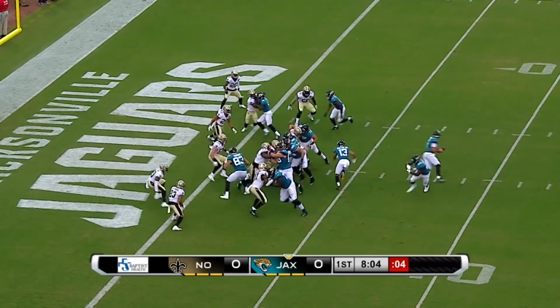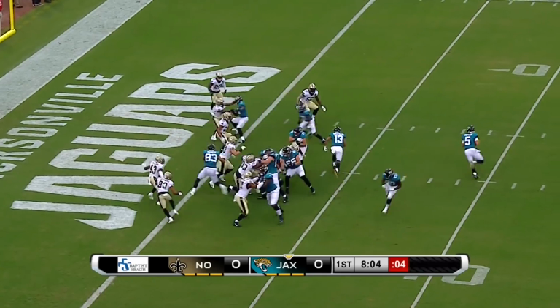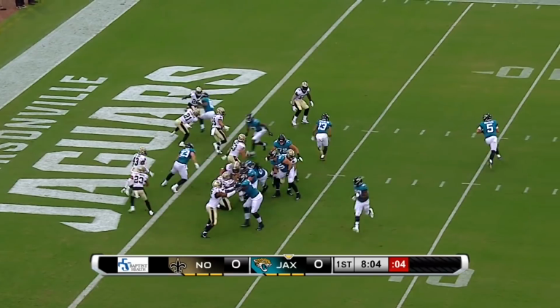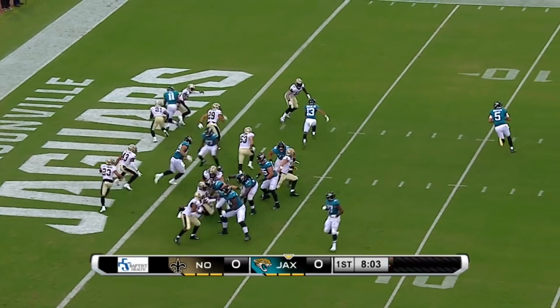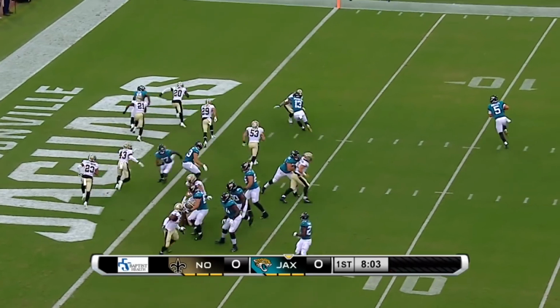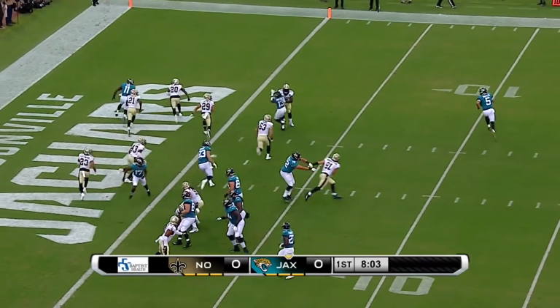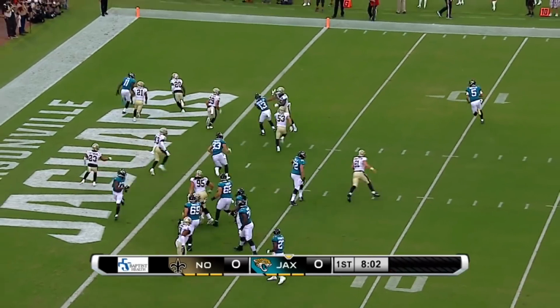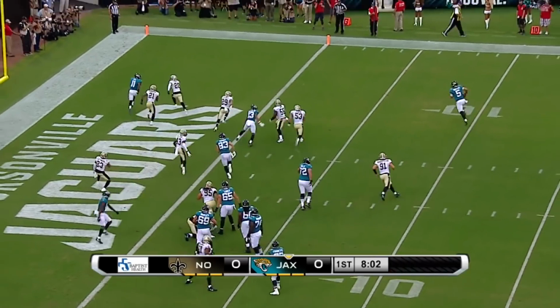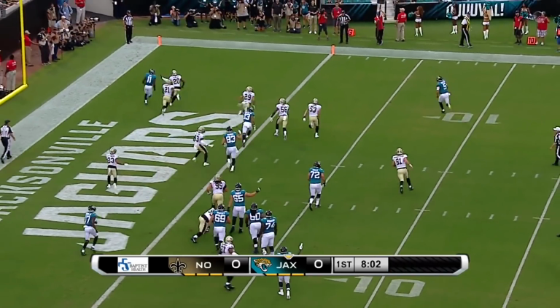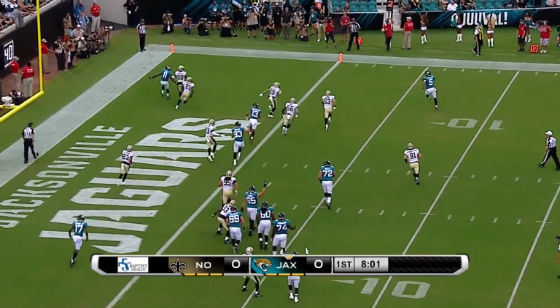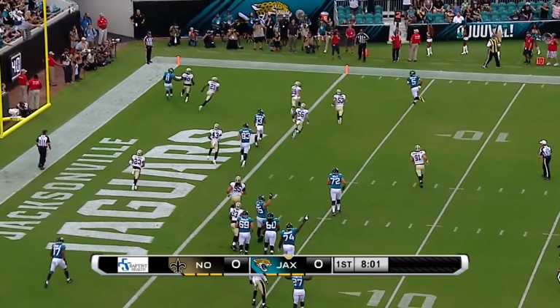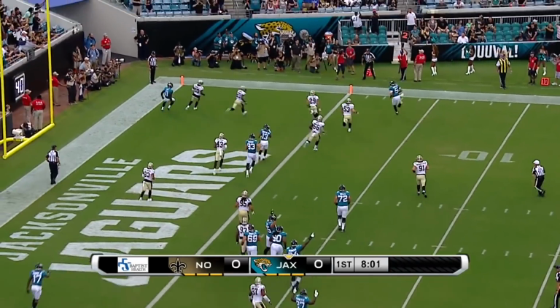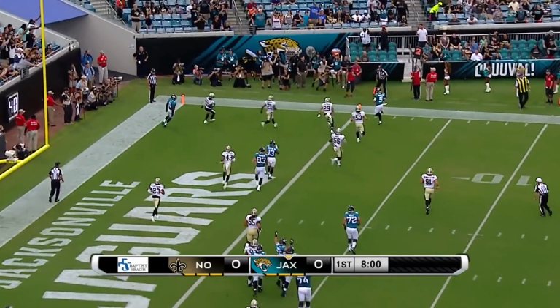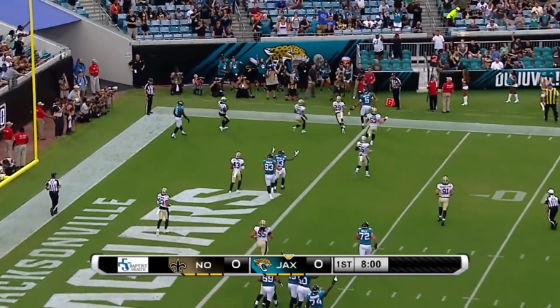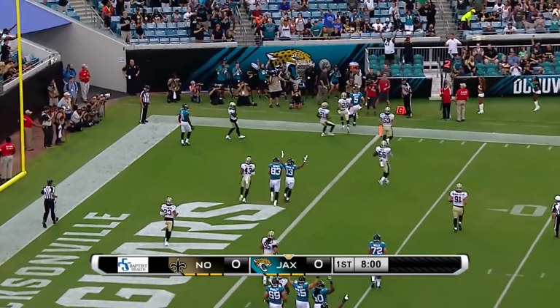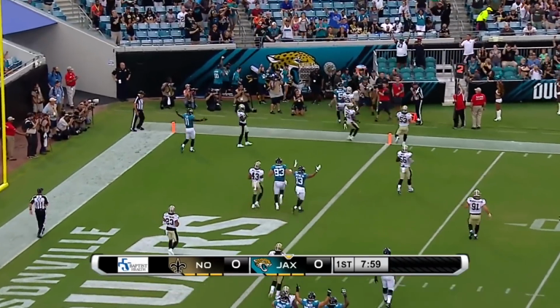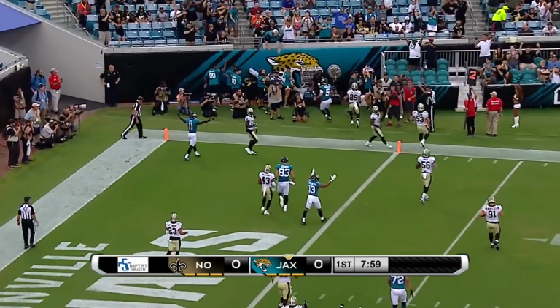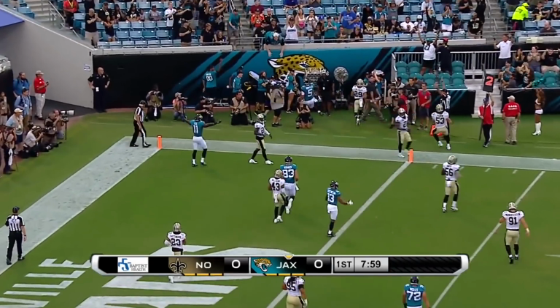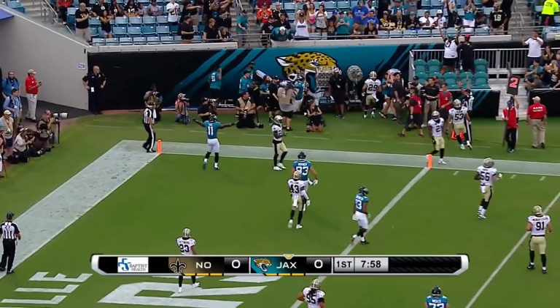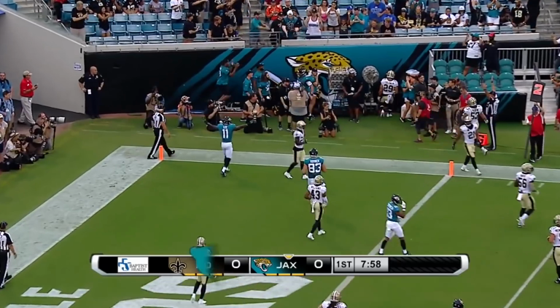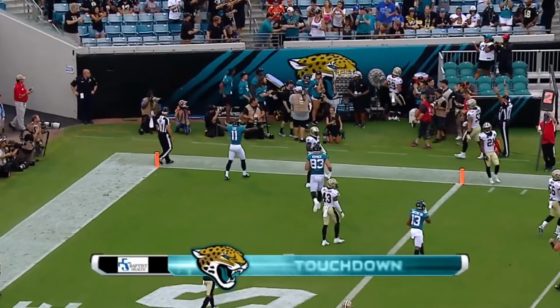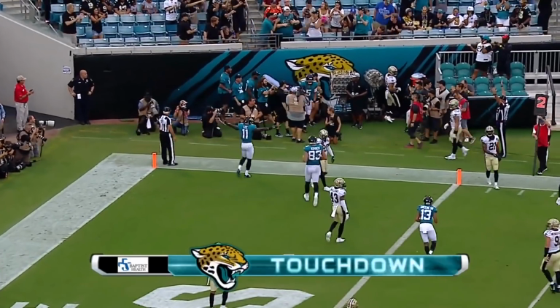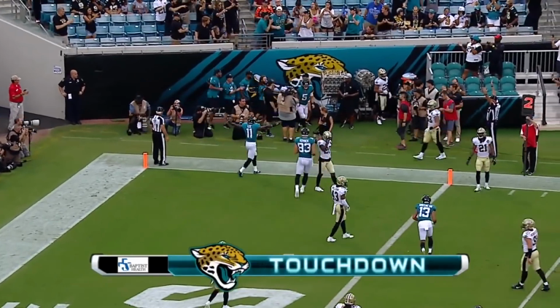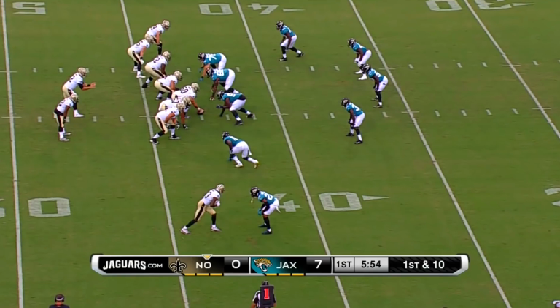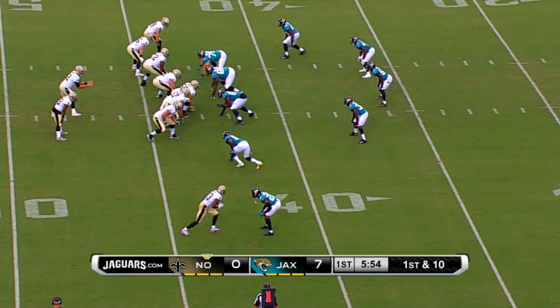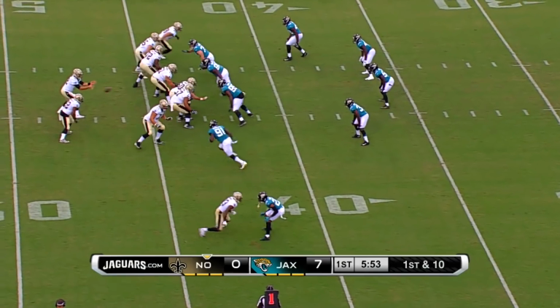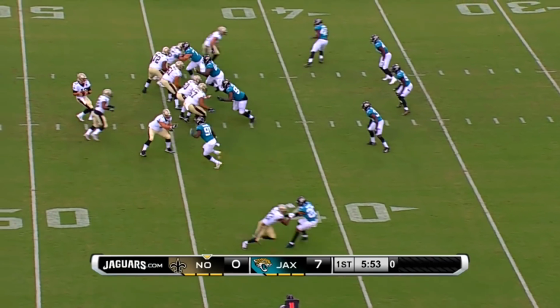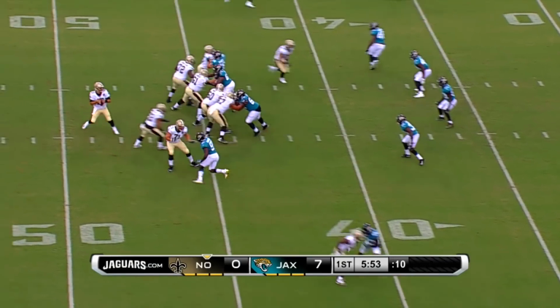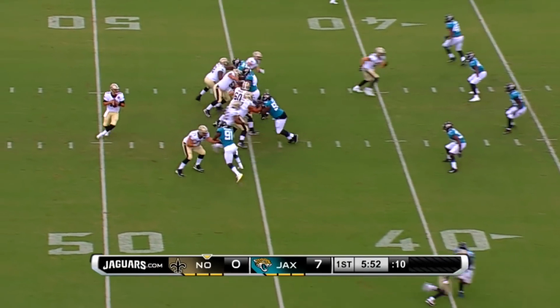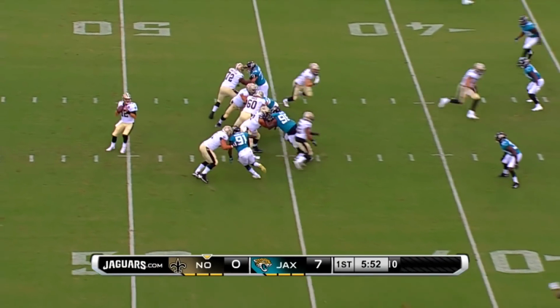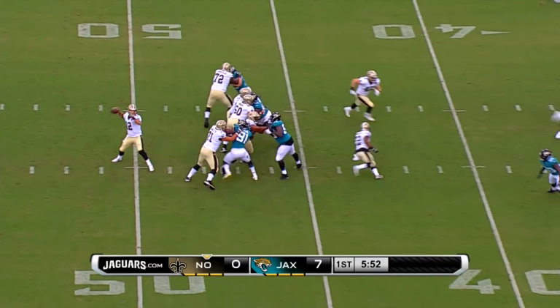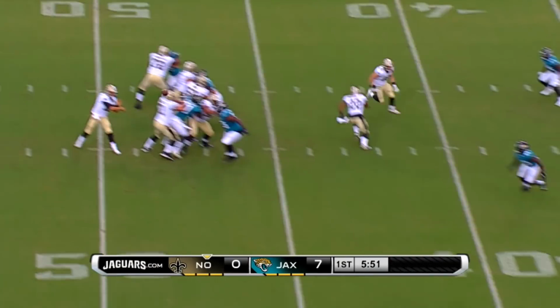Here's play action rolling out and Blake Bortles is going to run for the touchdown. Touchdown! Under six to play in the first quarter, Jags lead seven to nothing.